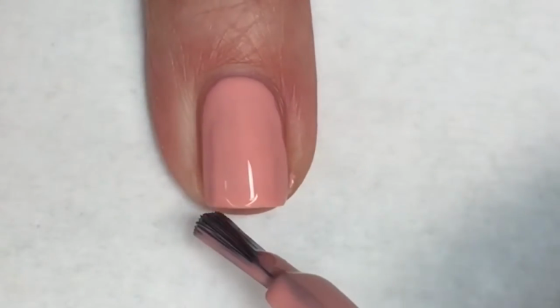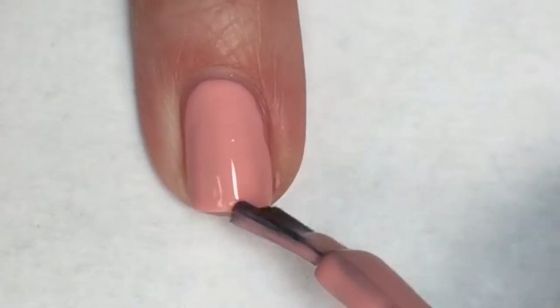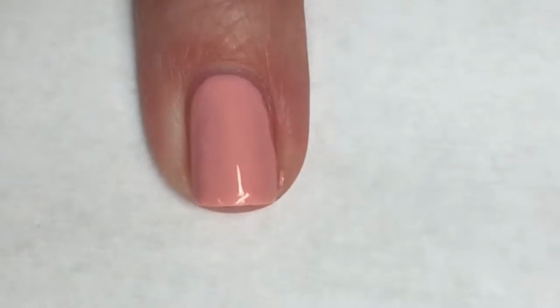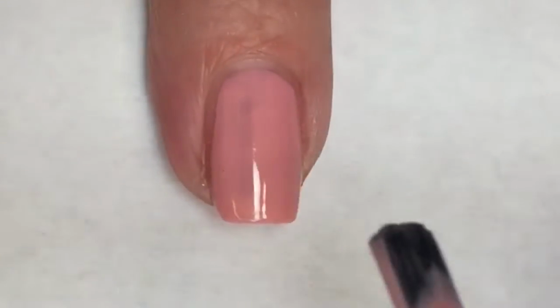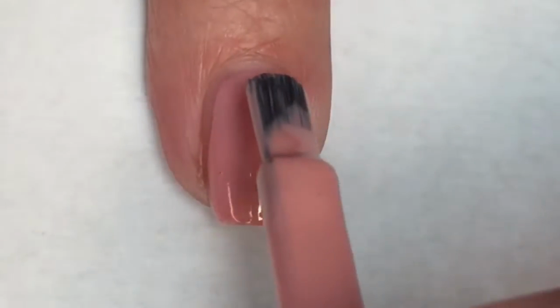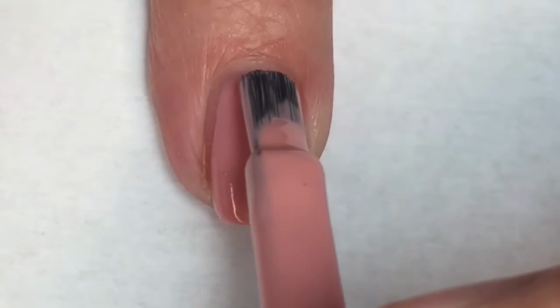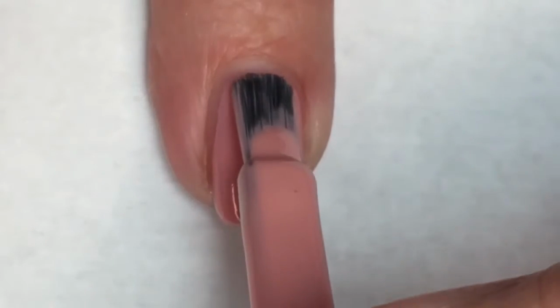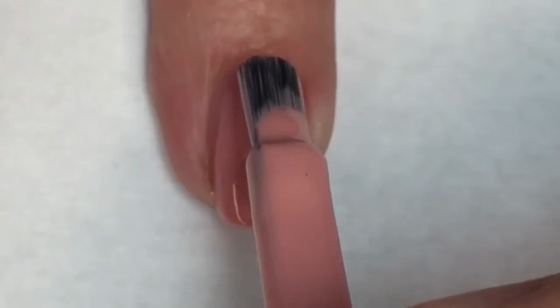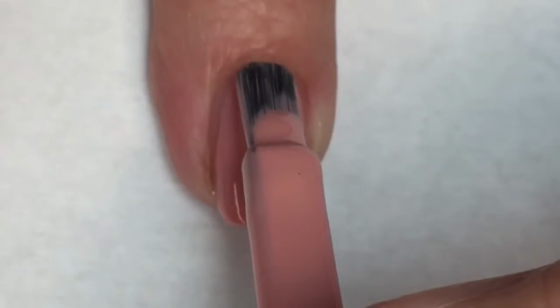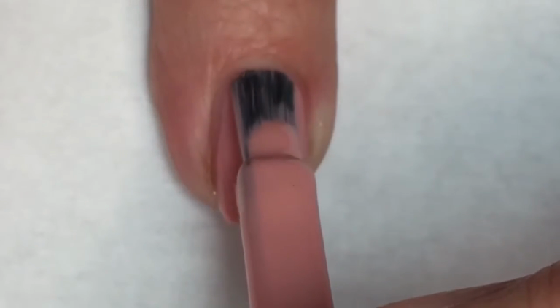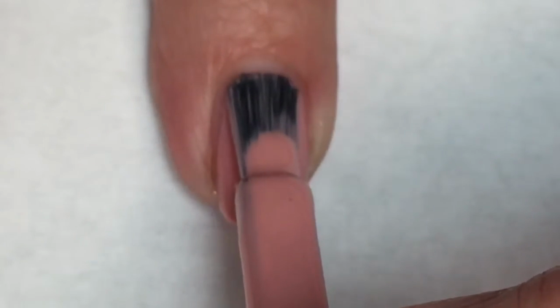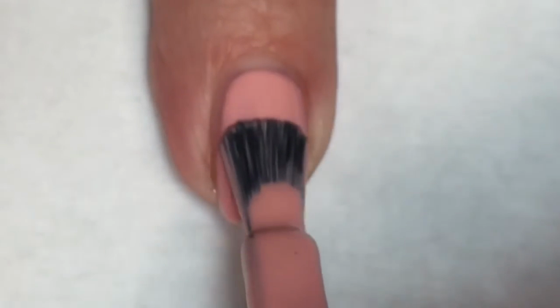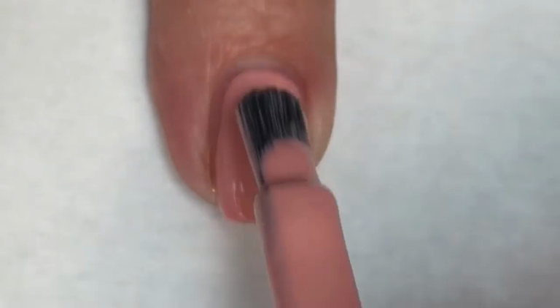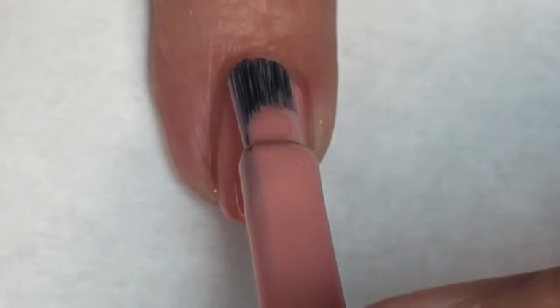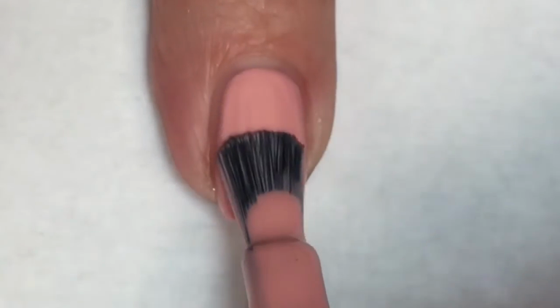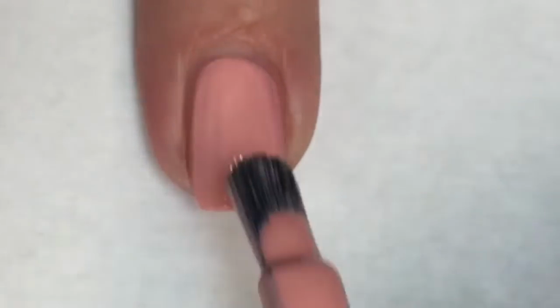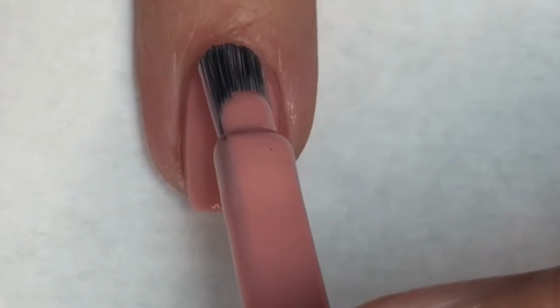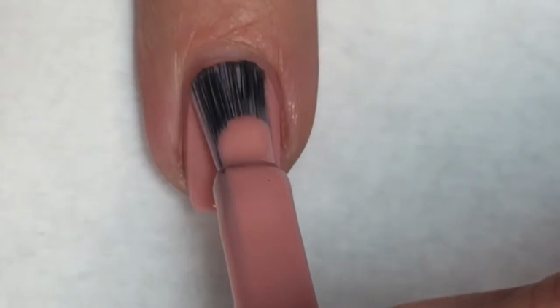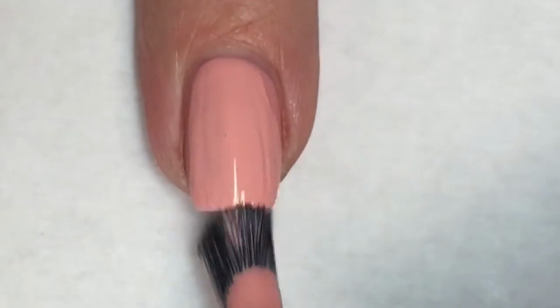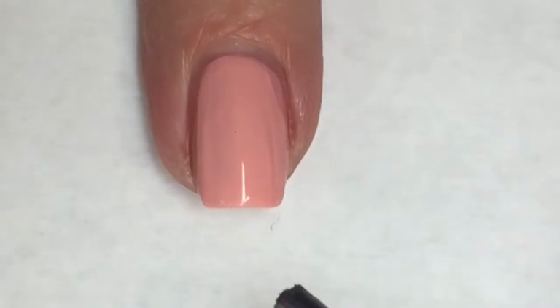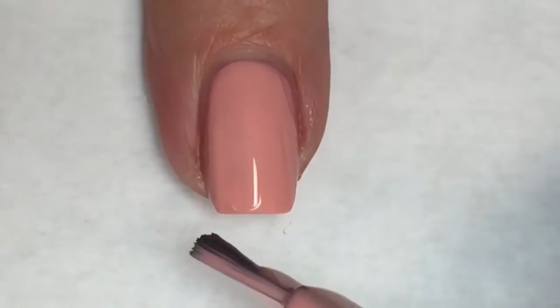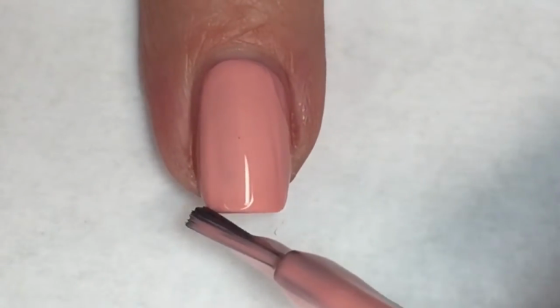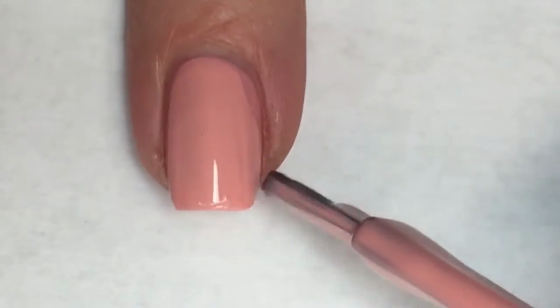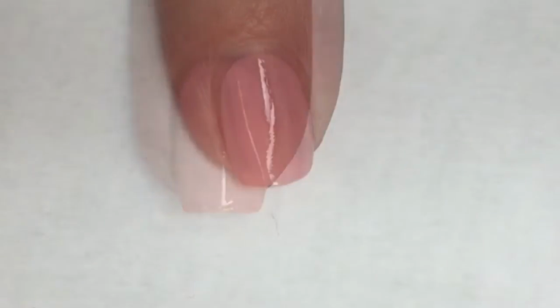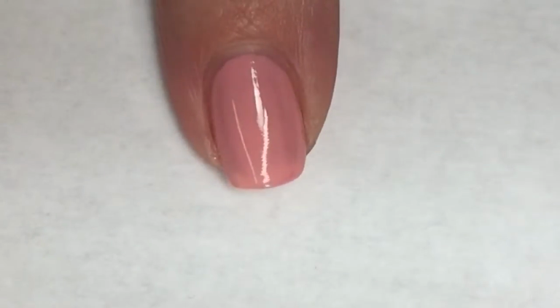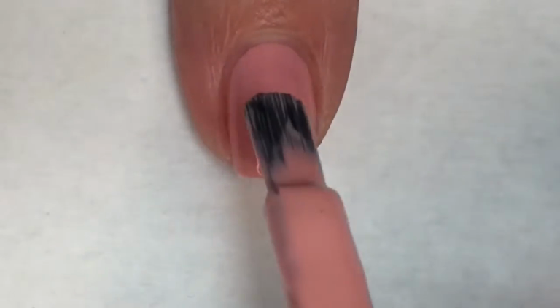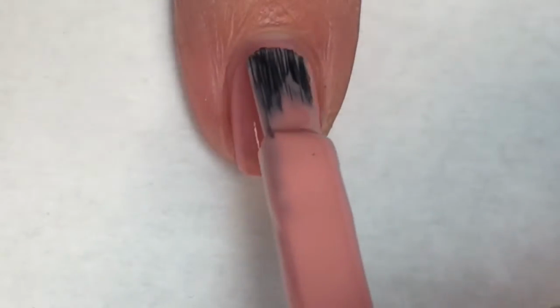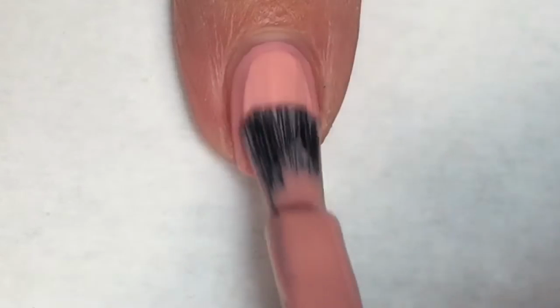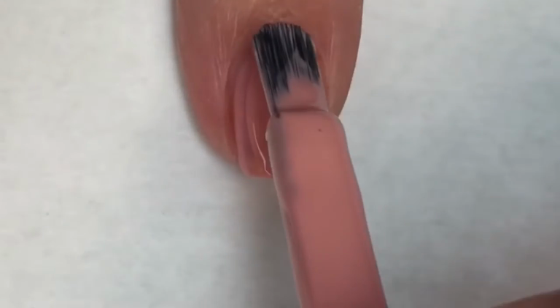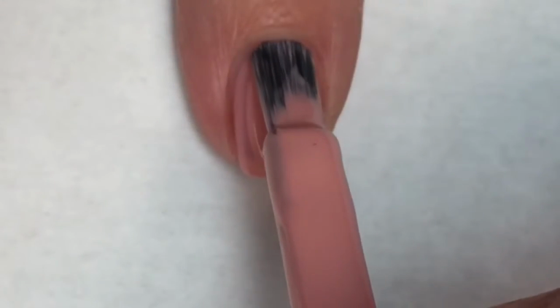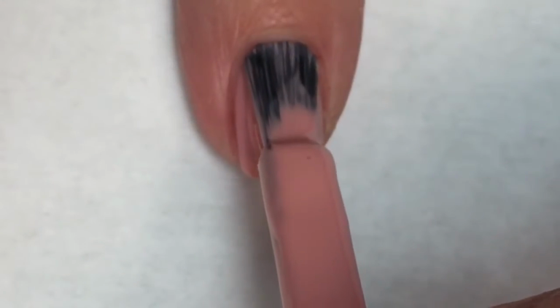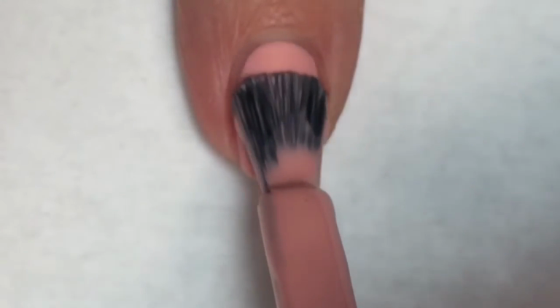I believe that if this one here, I would have applied a thicker coat, I could have got it opaque in that first coat. It is just a phenomenal polish with phenomenal formula. I love this color. I think it is absolutely beautiful and my perfect pink for fall. Gorgeous.